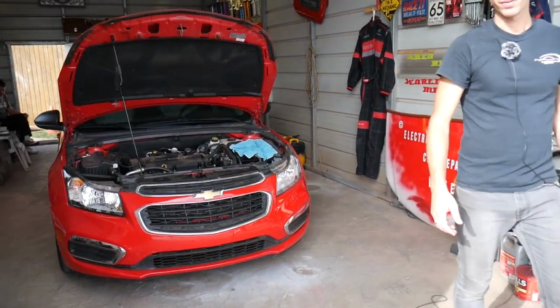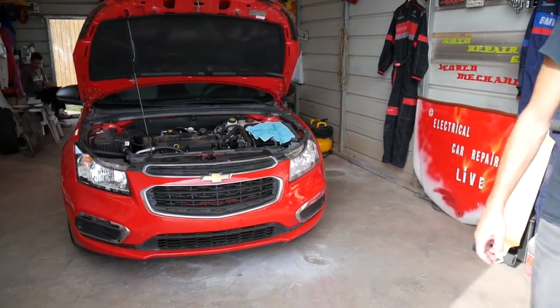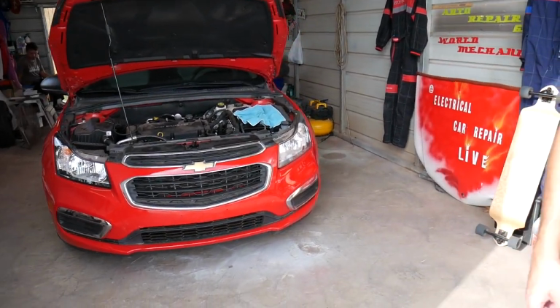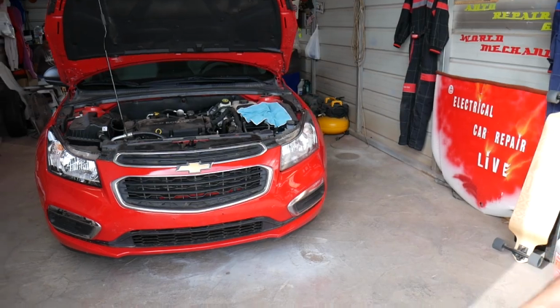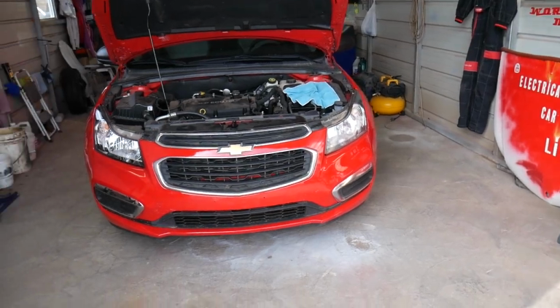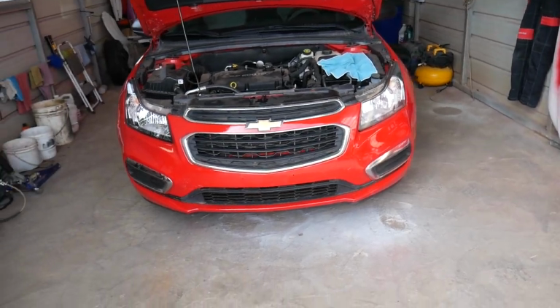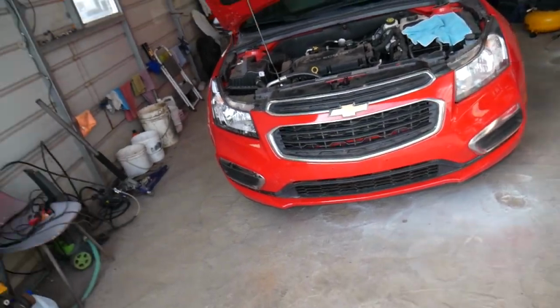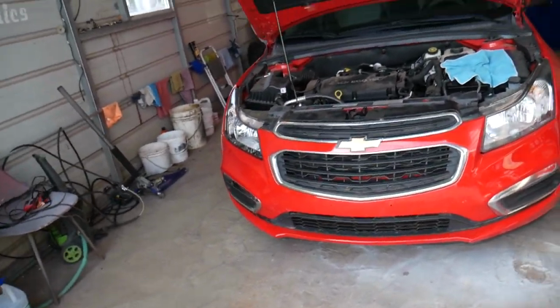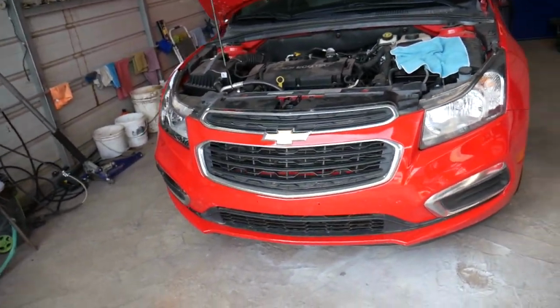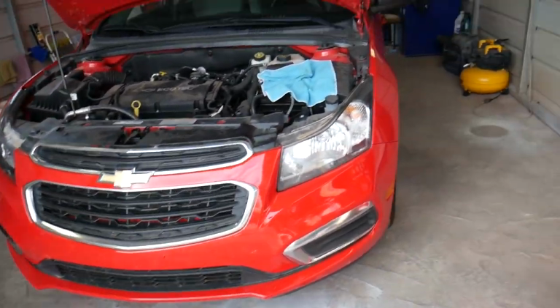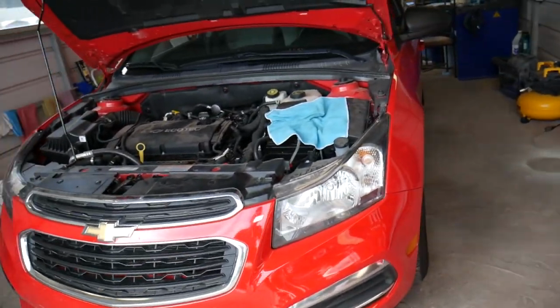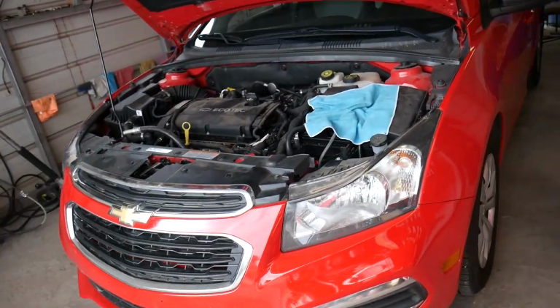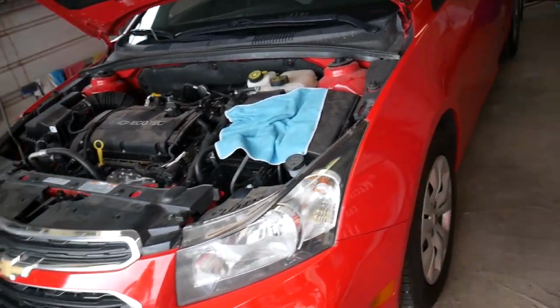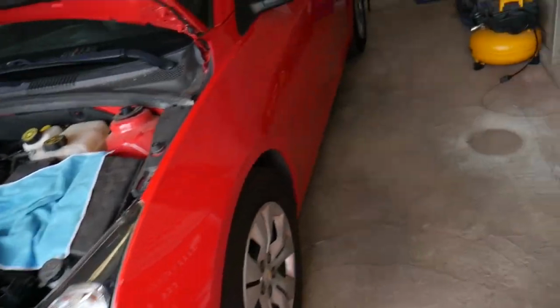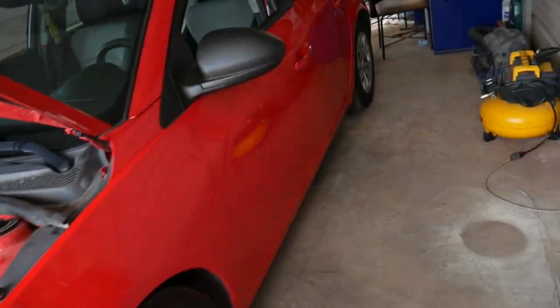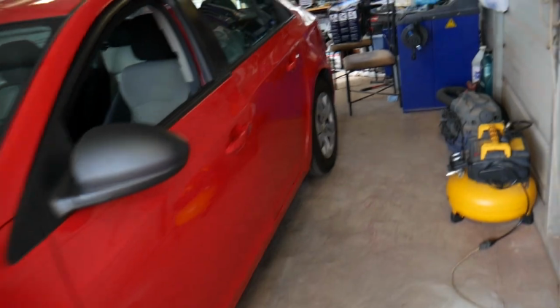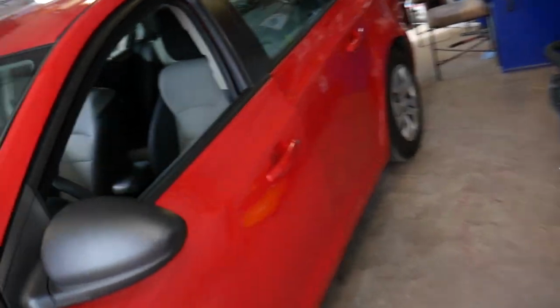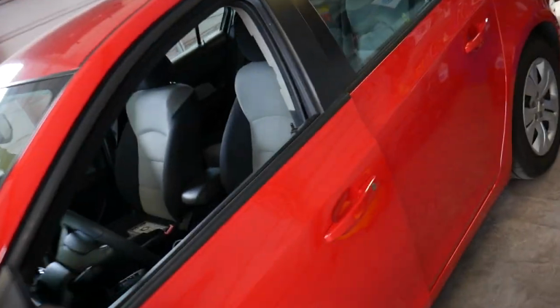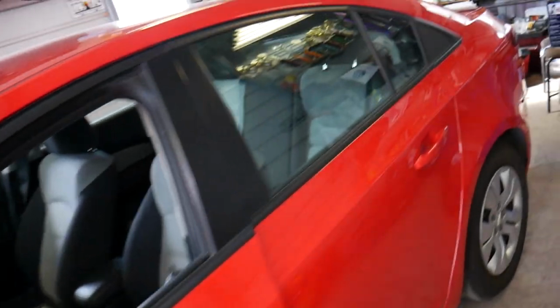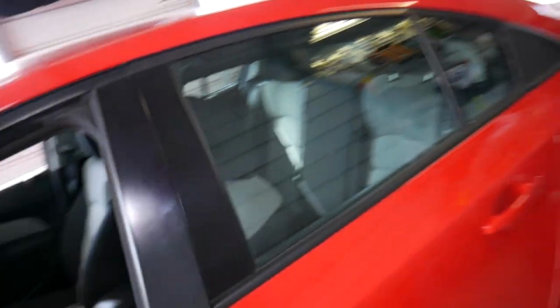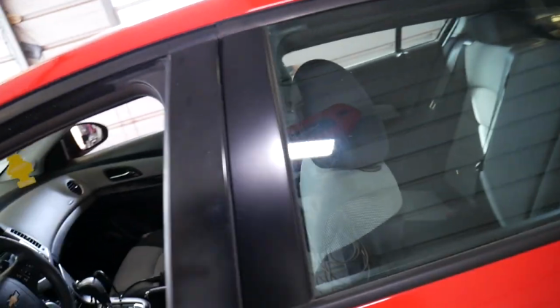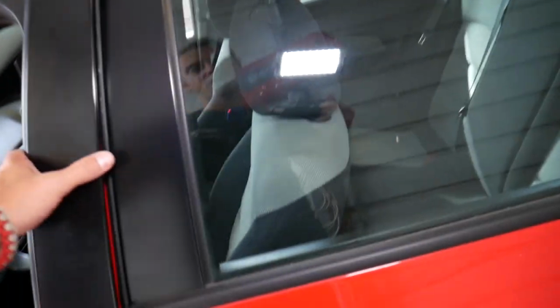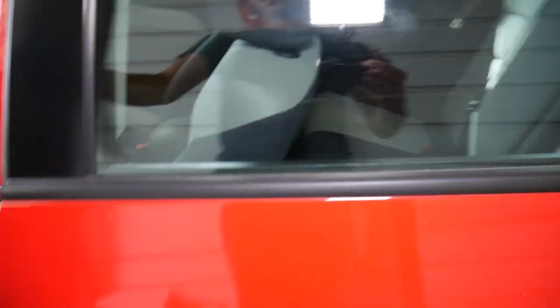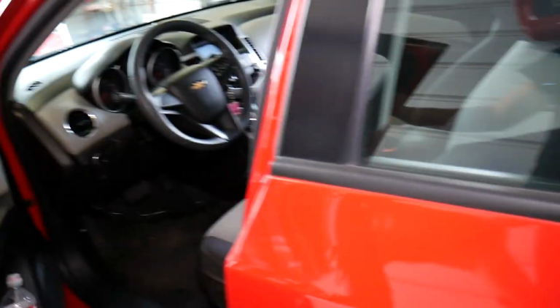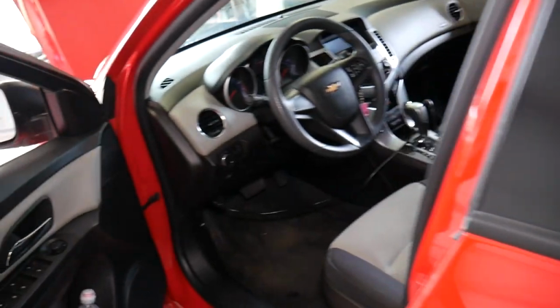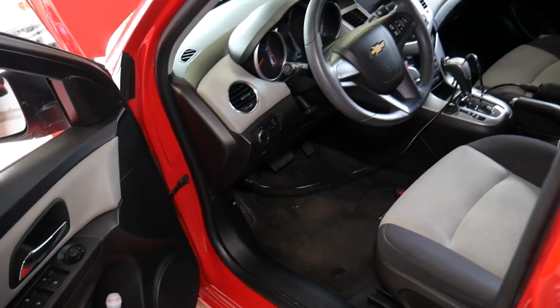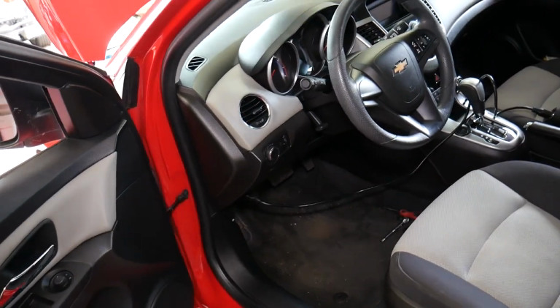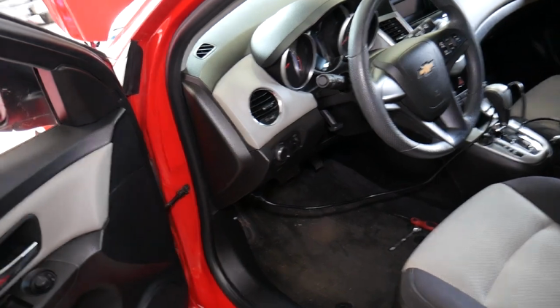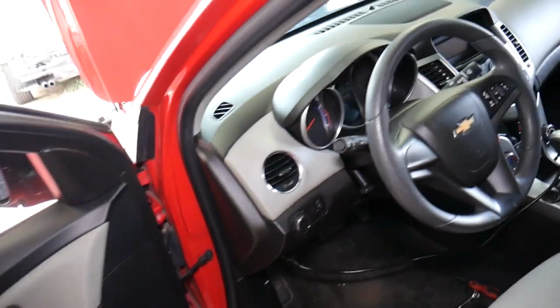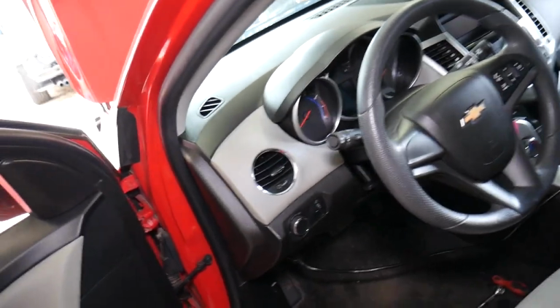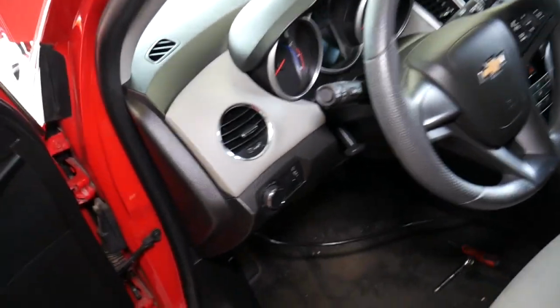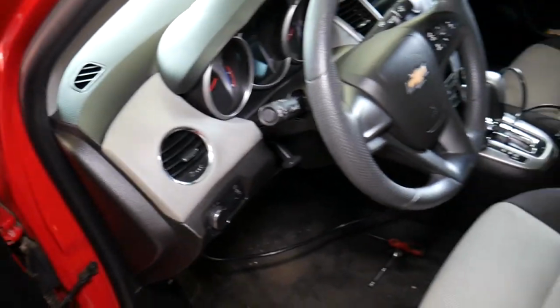It's very limited room where that brake light switch is located, so I'll try to do my best to show you how to remove and replace it. You may not get an amazing view because first of all you don't have so much room there, but I'll try my best.